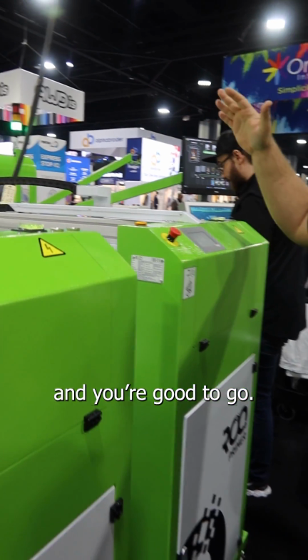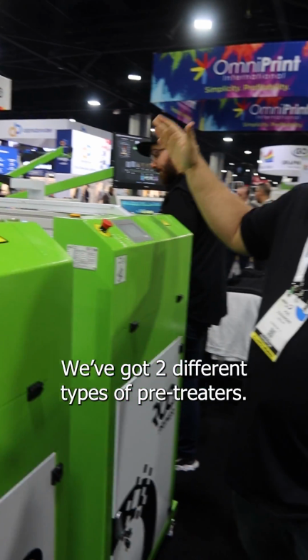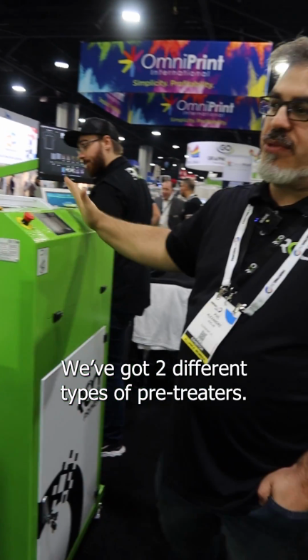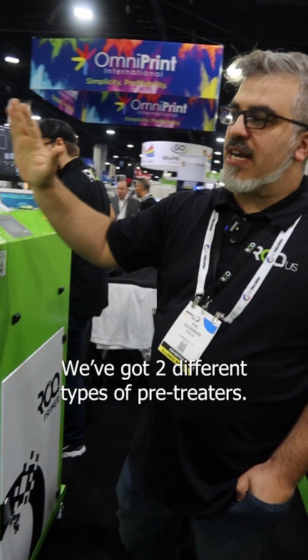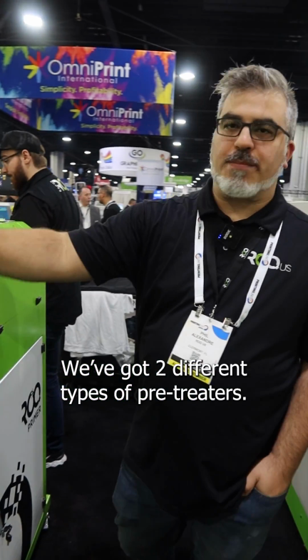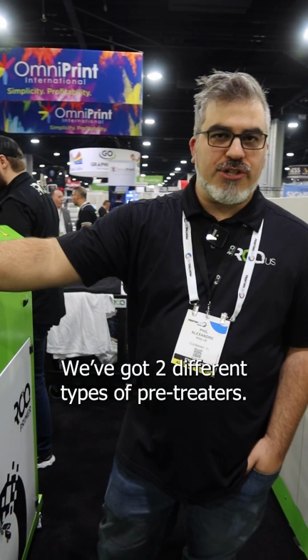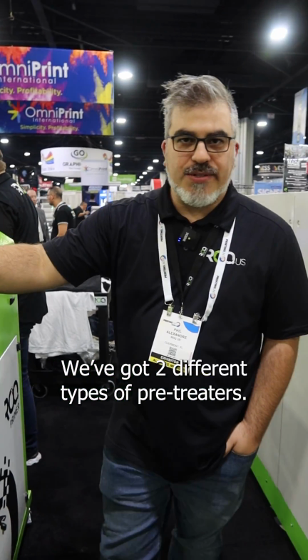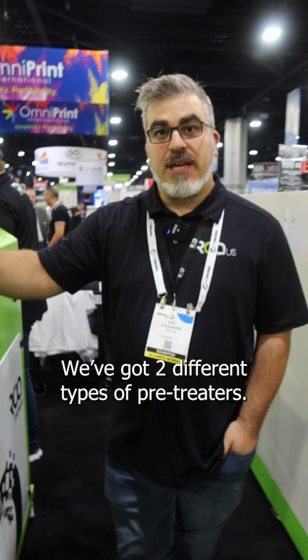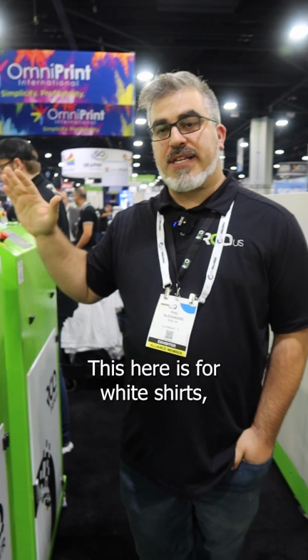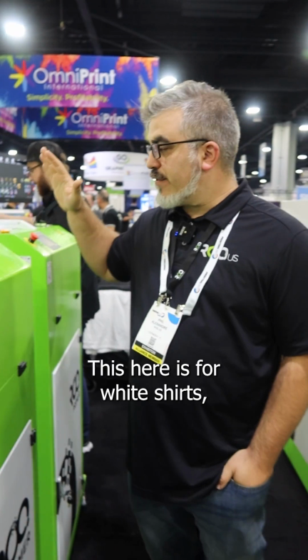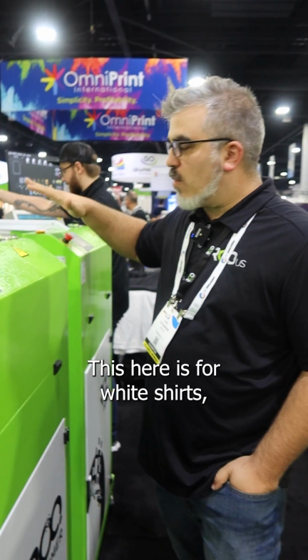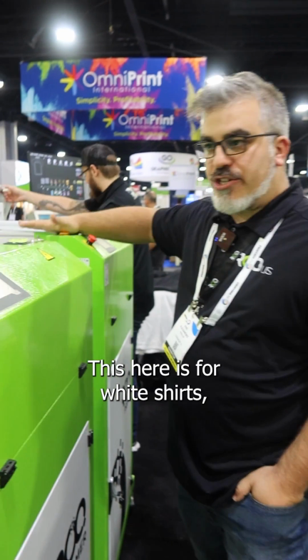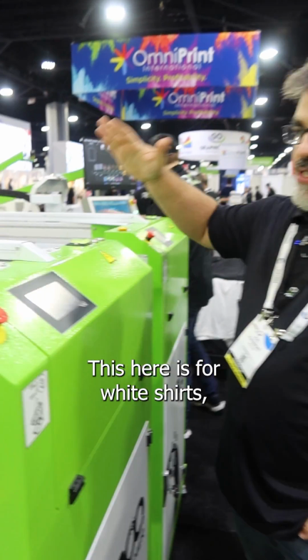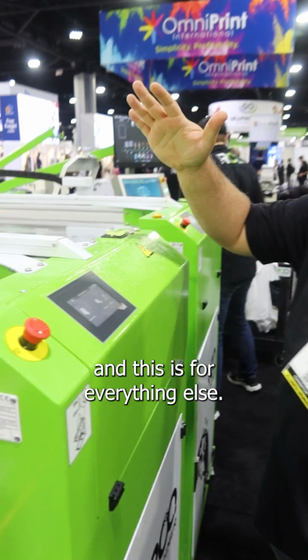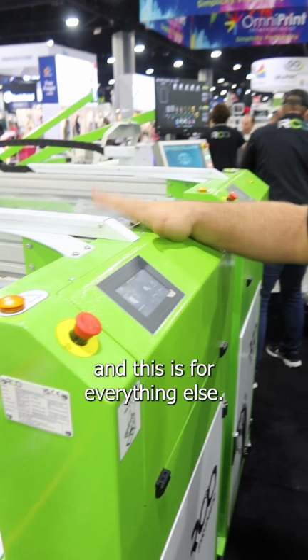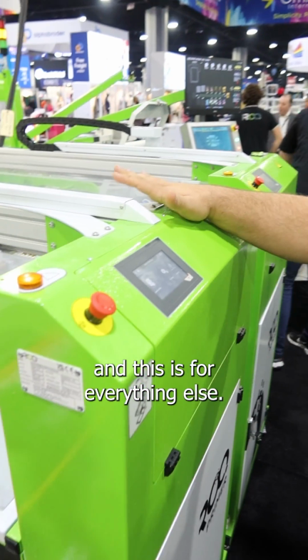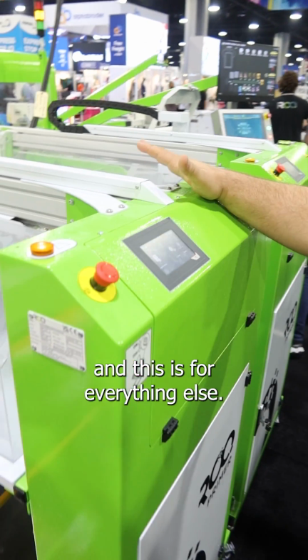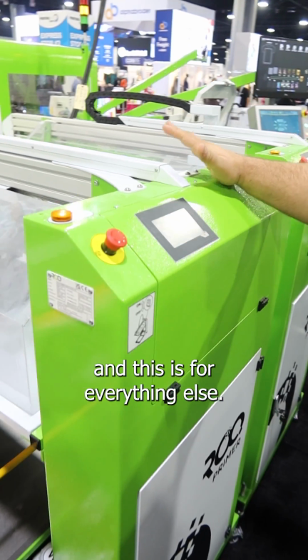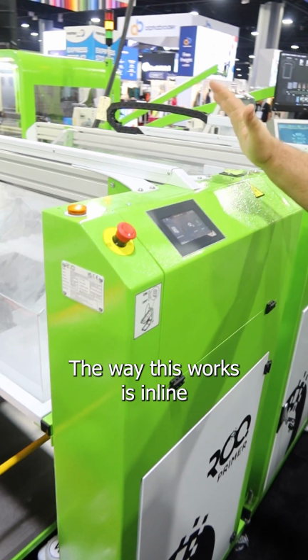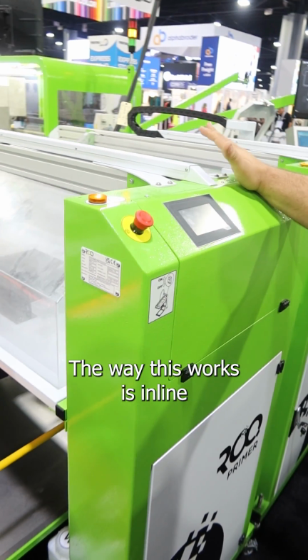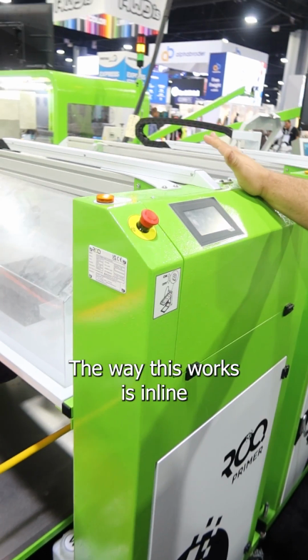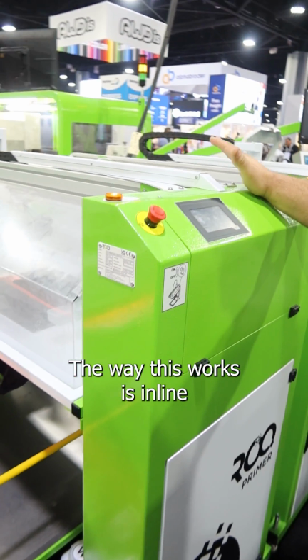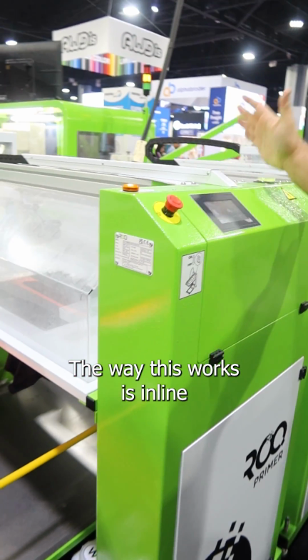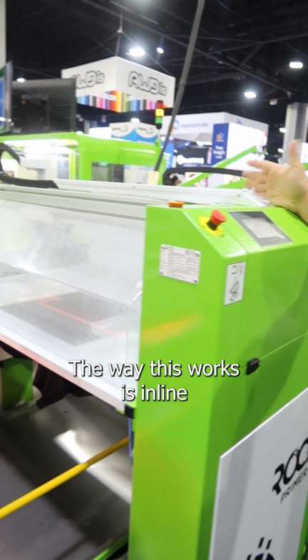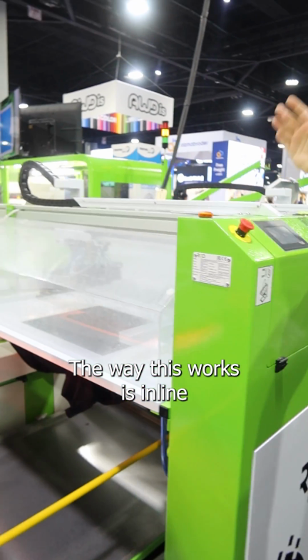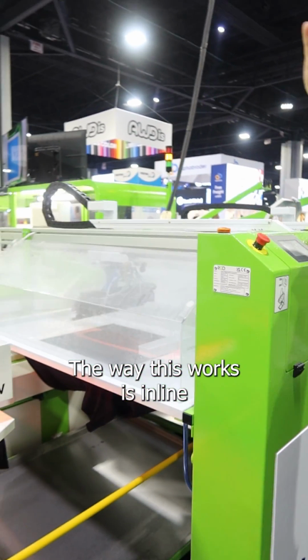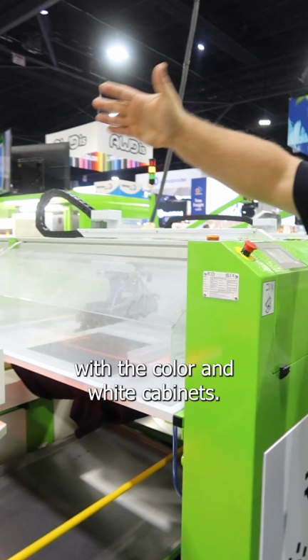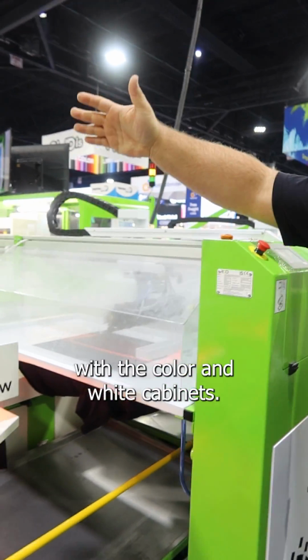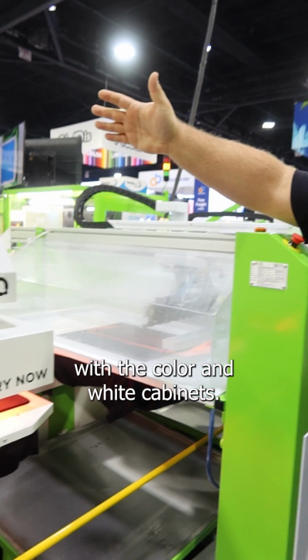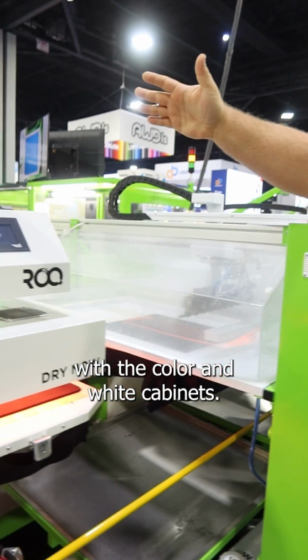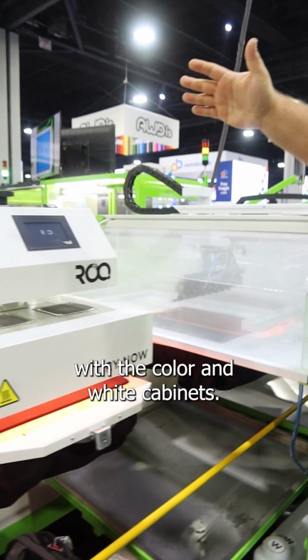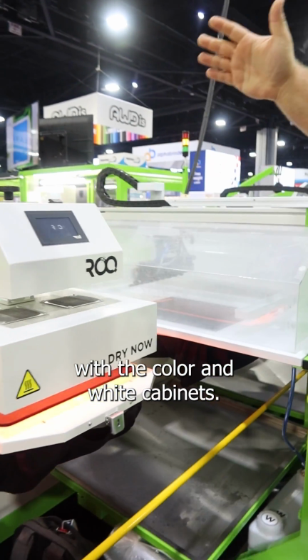We've got two different kinds of pre-treaters. This here is for the white shirts, this is for everything else. And the way that this works is we've got it in line with the color and white cabinets.